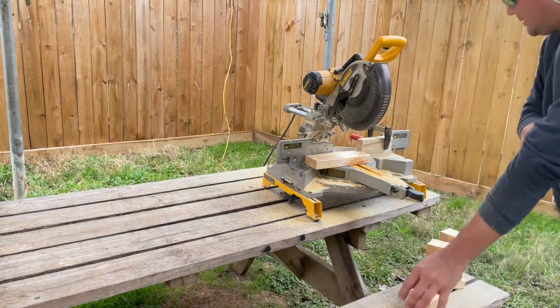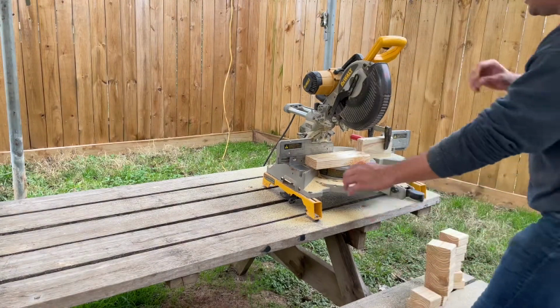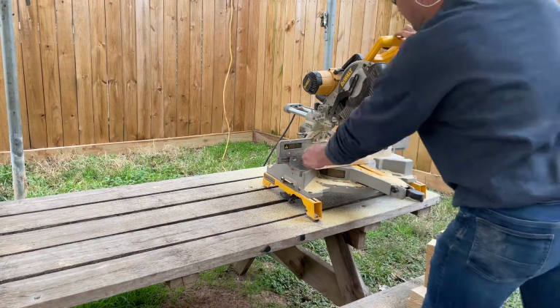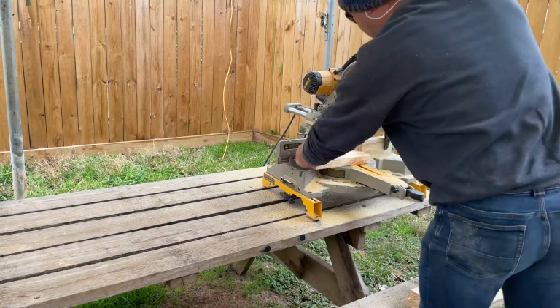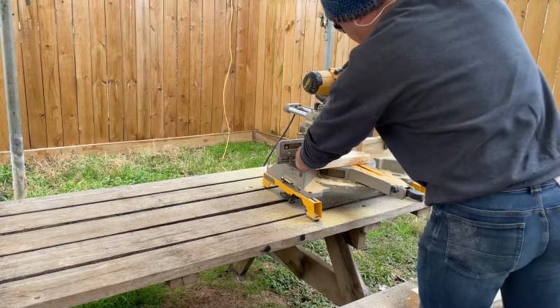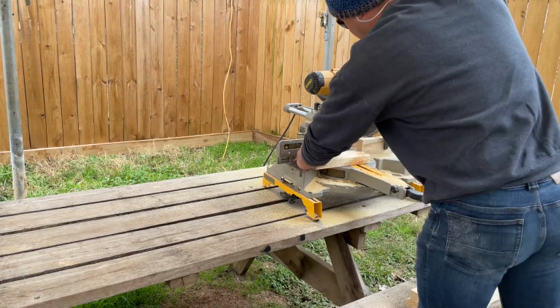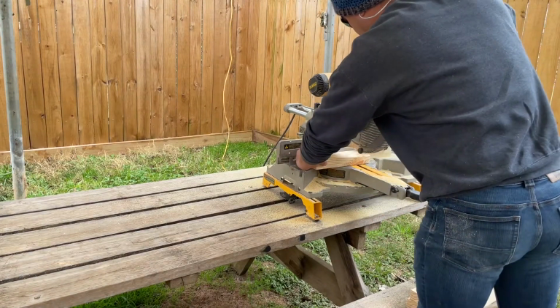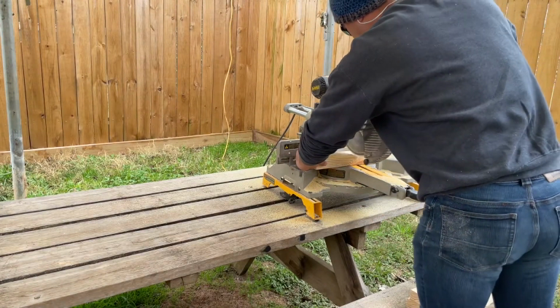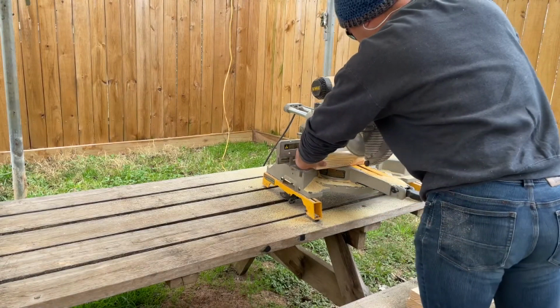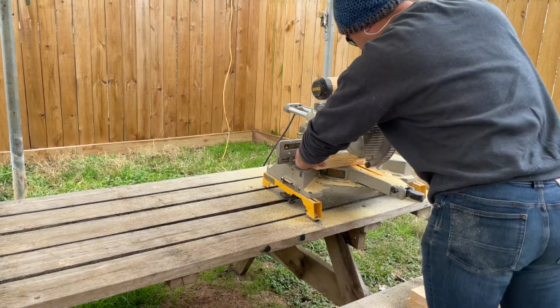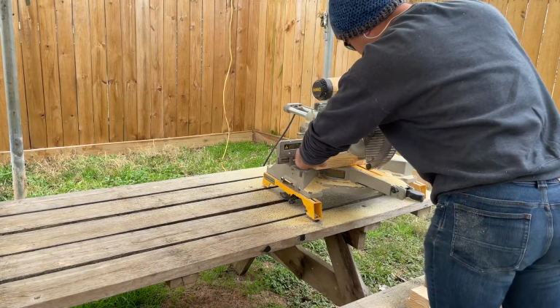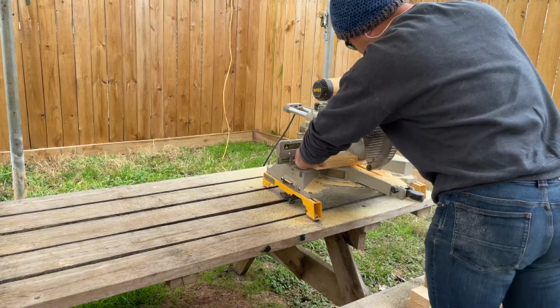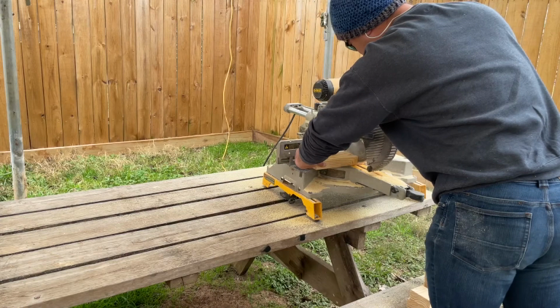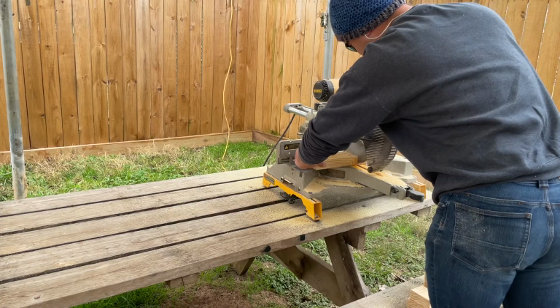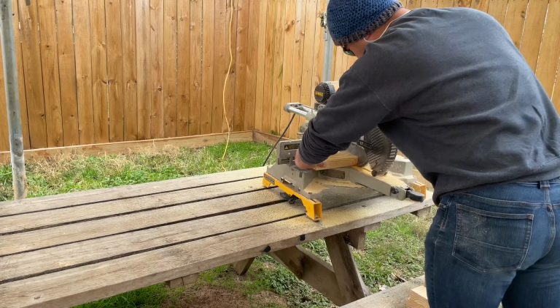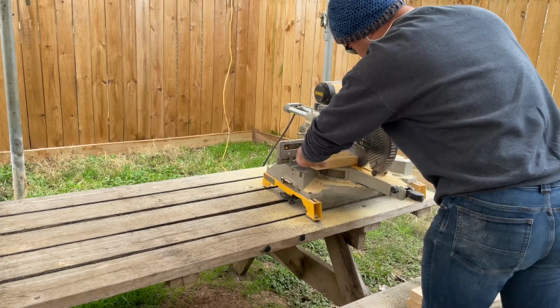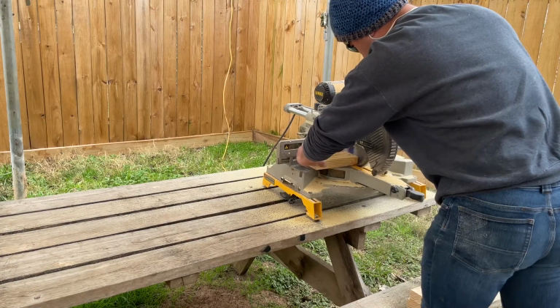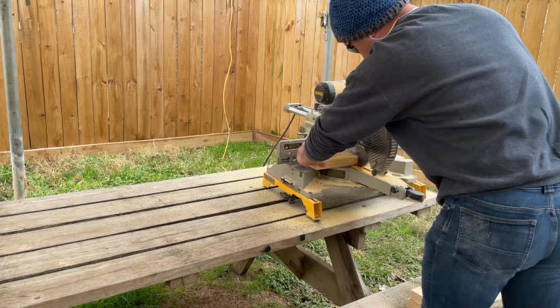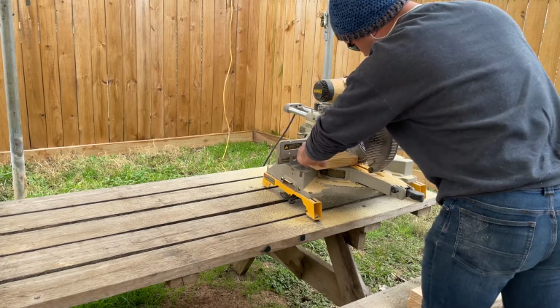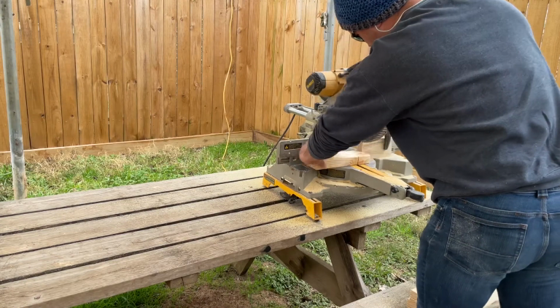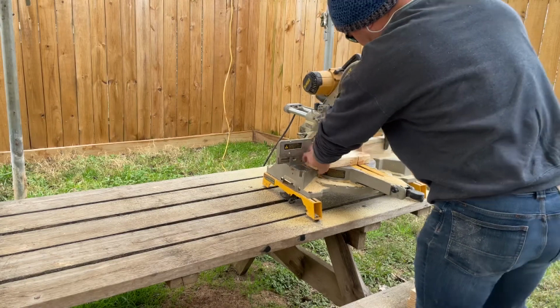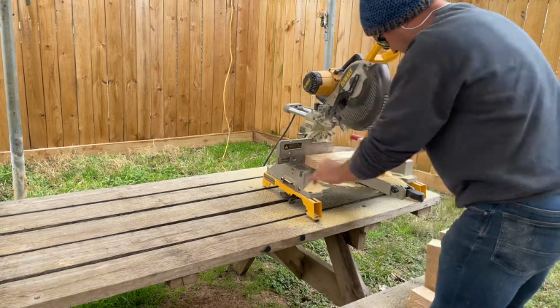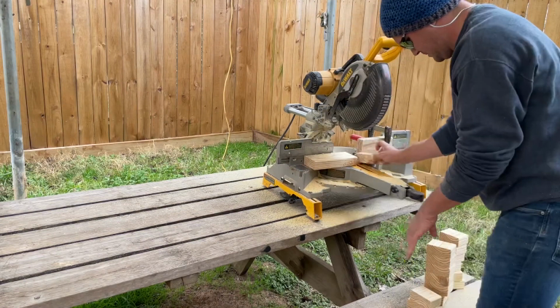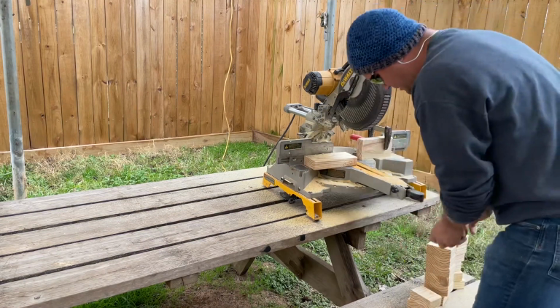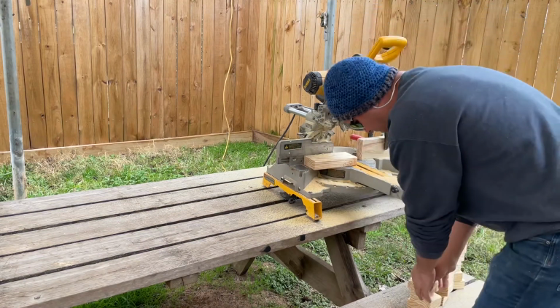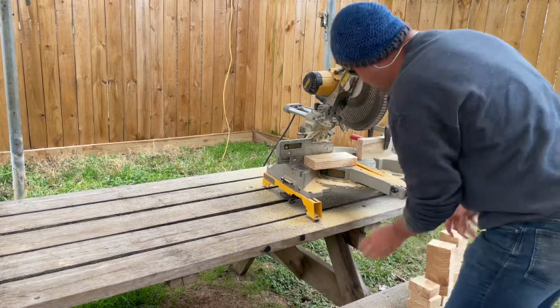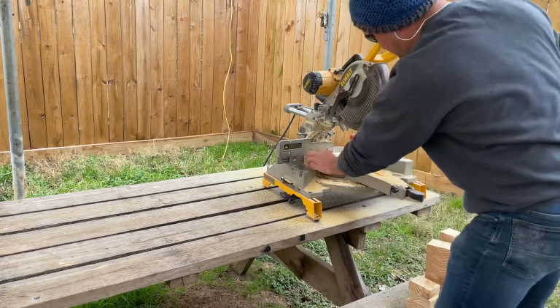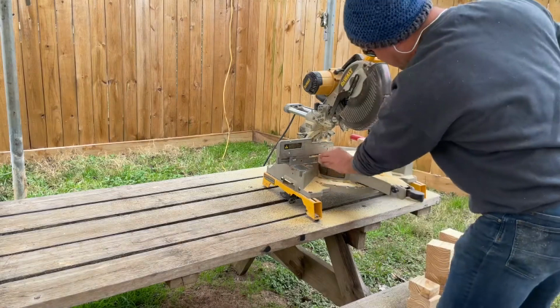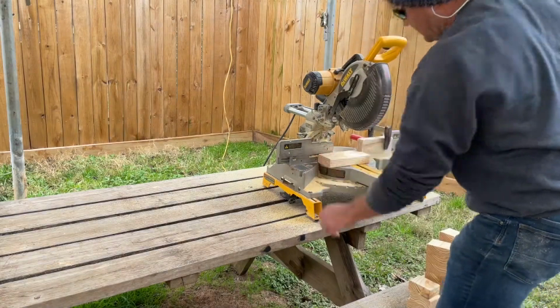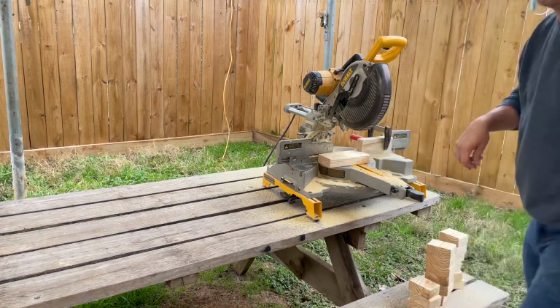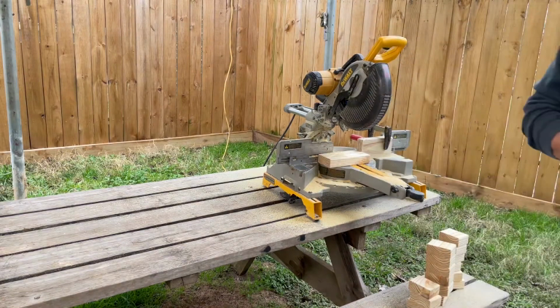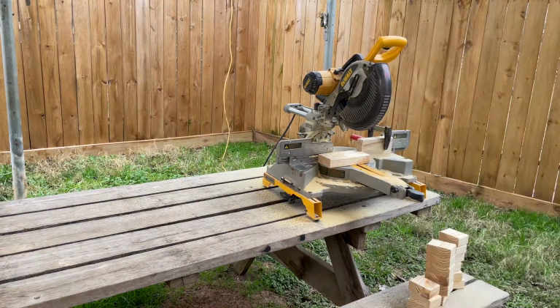I am trying to make them all the same size. I'm going to be doing a couple of different 2x4s in different cuts, but that stop block makes it really easy to do these cuts quickly.